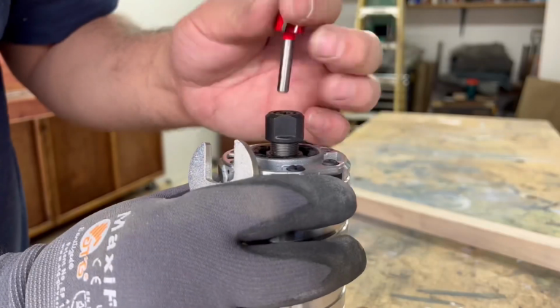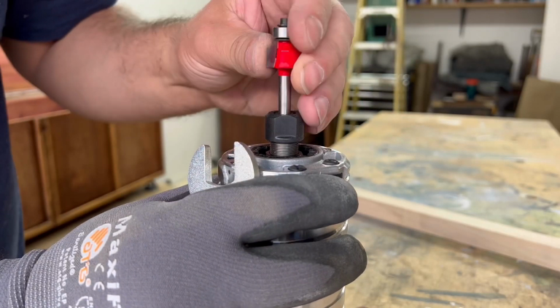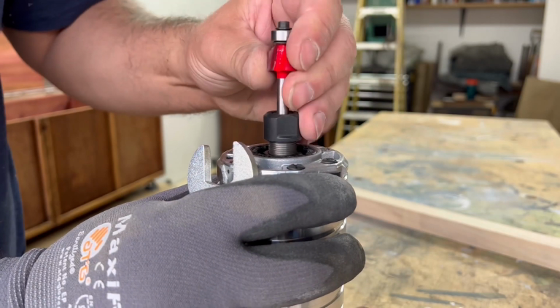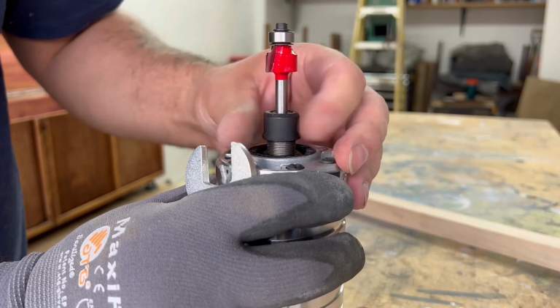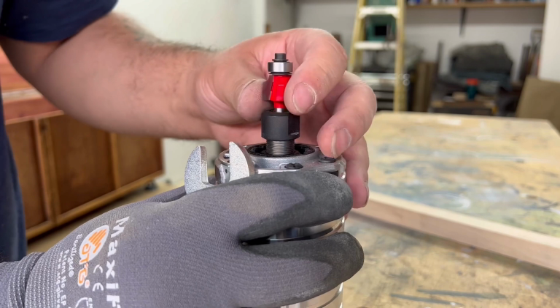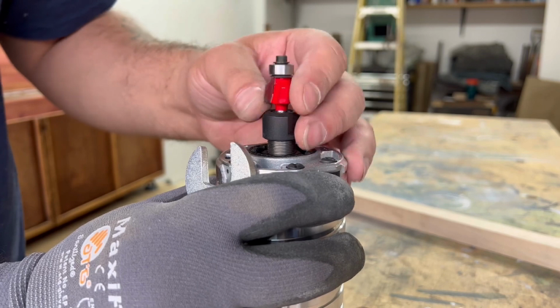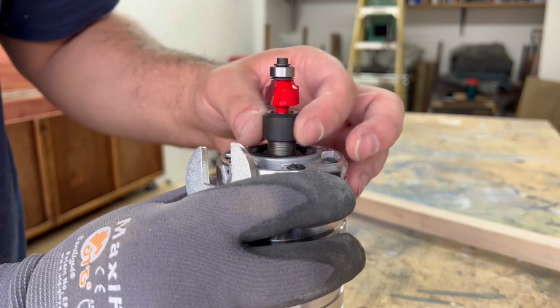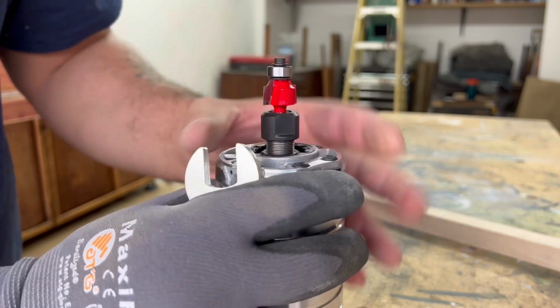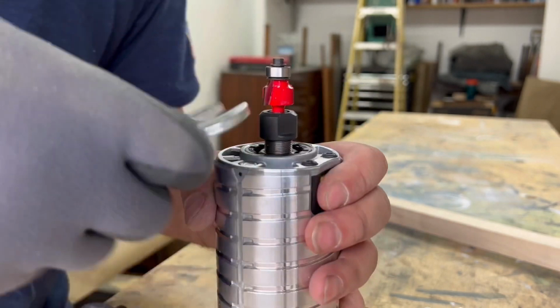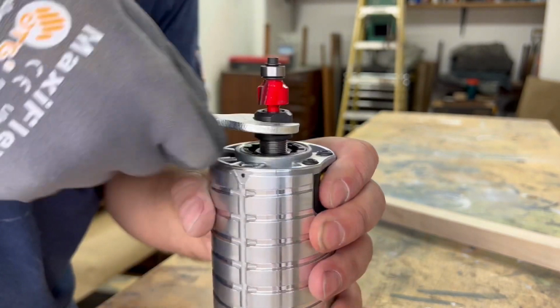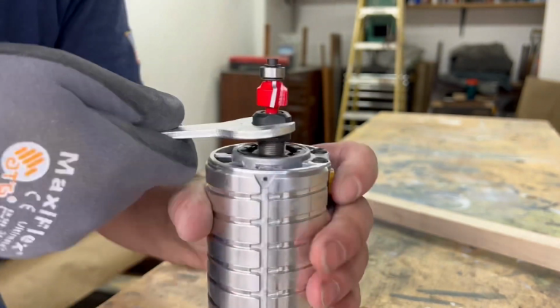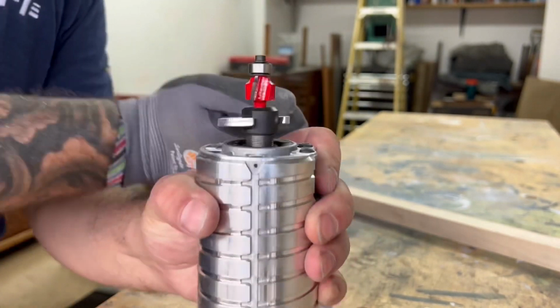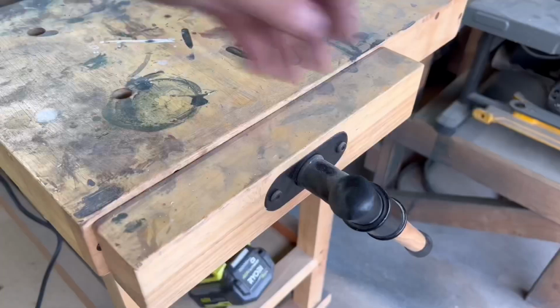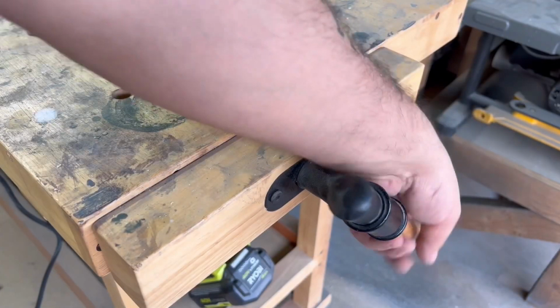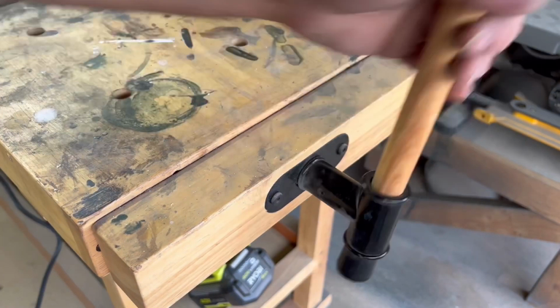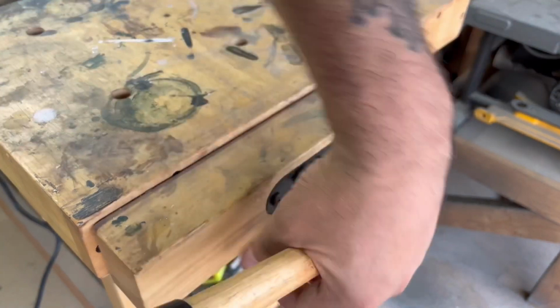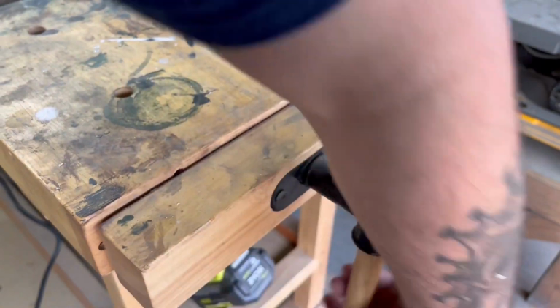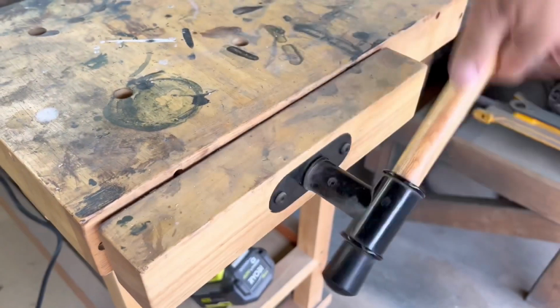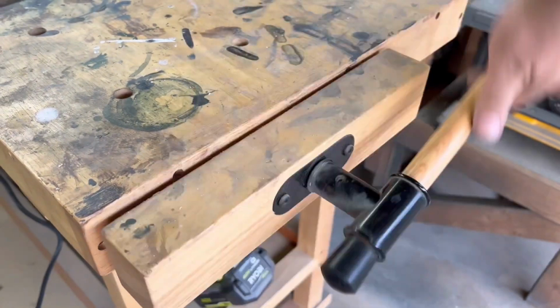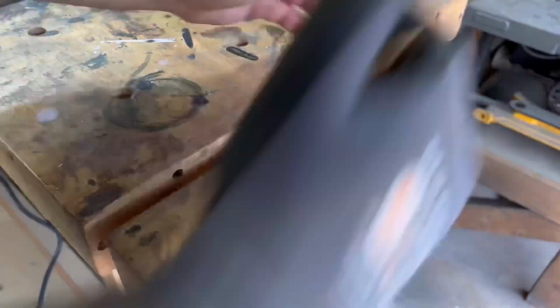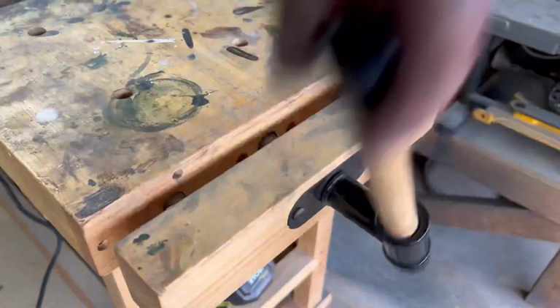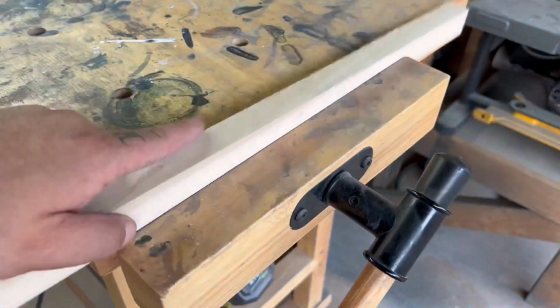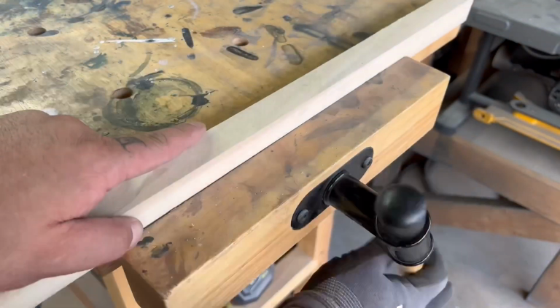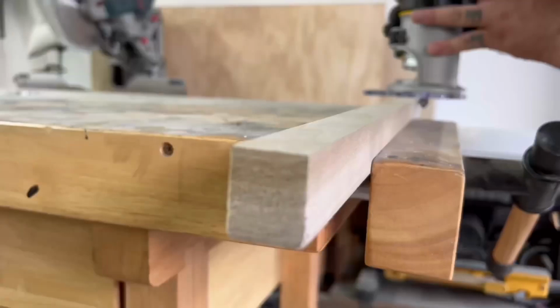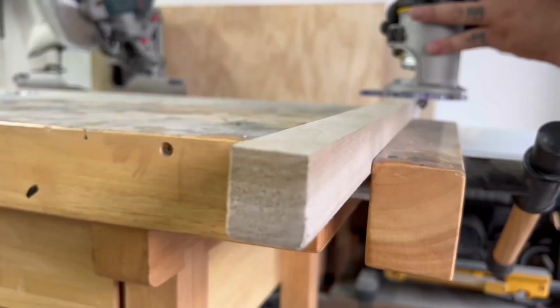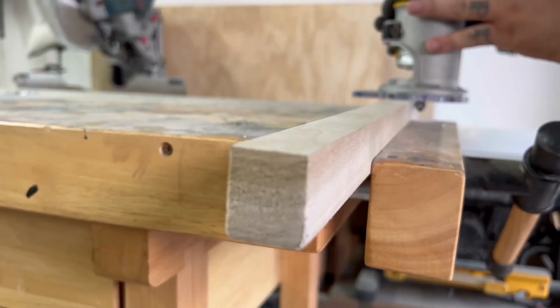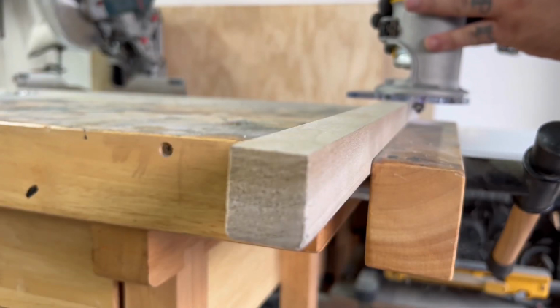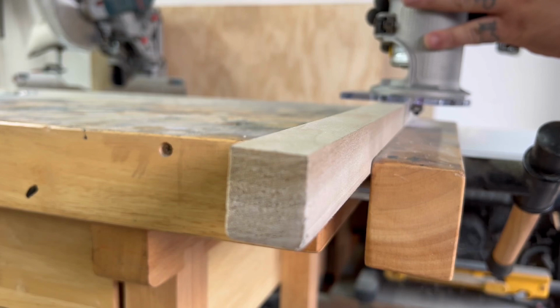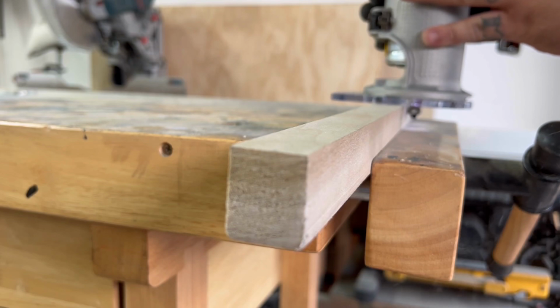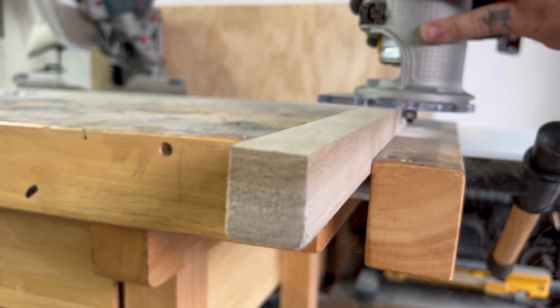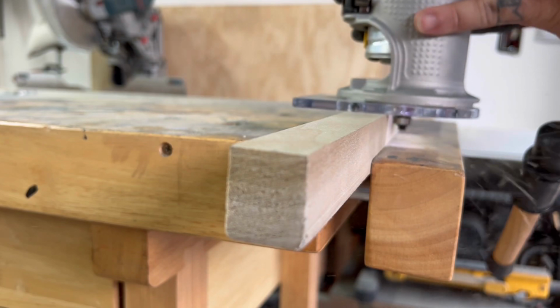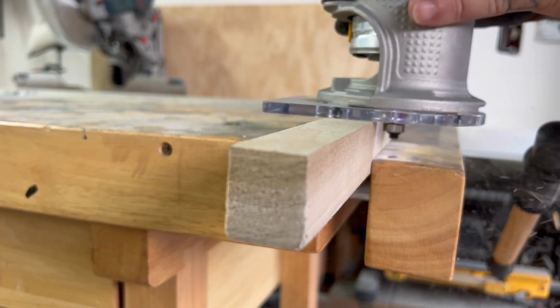I'm using my palm router with a 1/8-inch round-over bit so the new legs will match the front ones and have a softer edge. Having a workbench with a built-in clamp is very convenient for holding pieces down like this so they don't move when you're routing or cutting them.